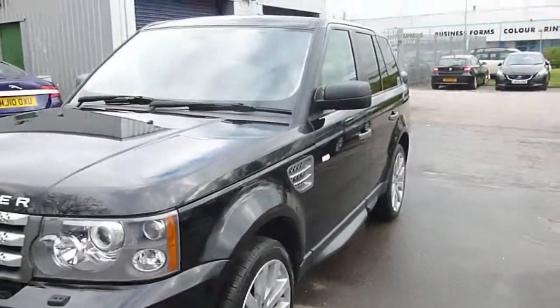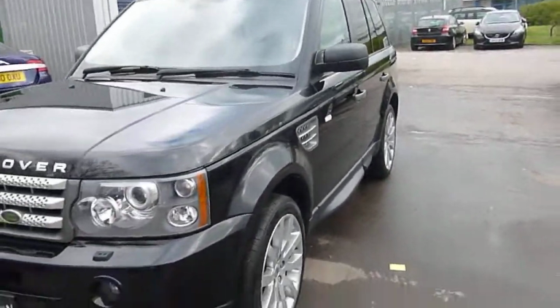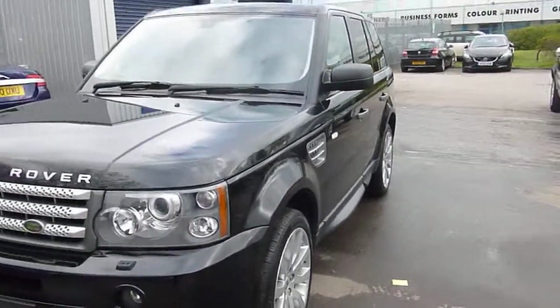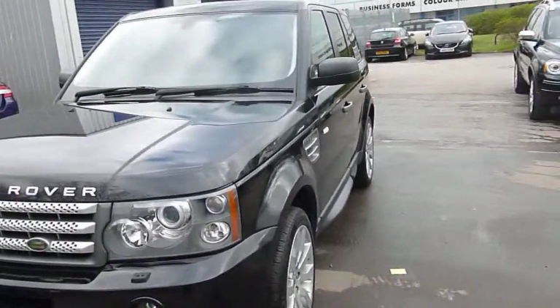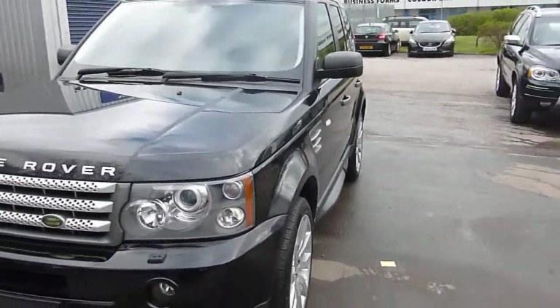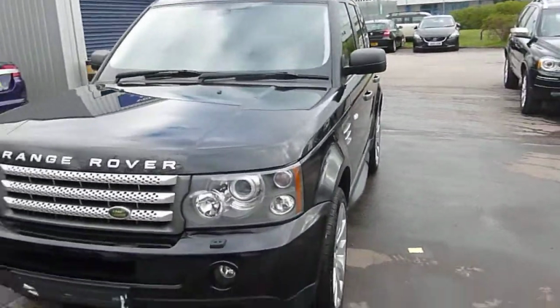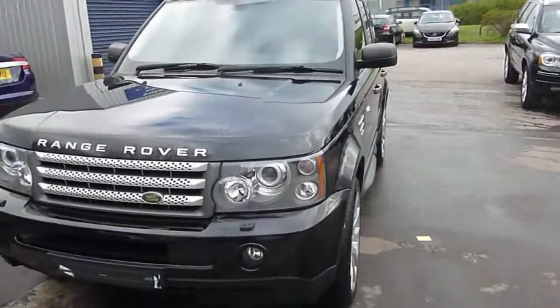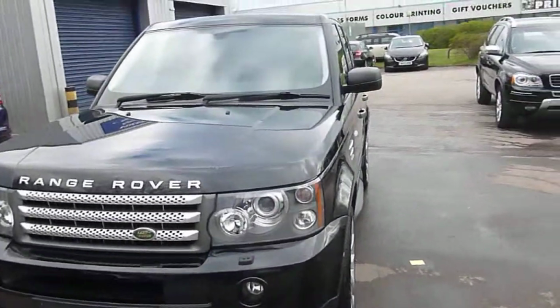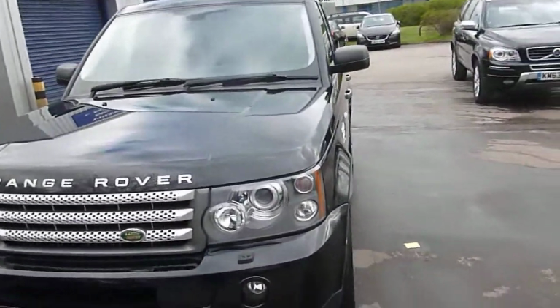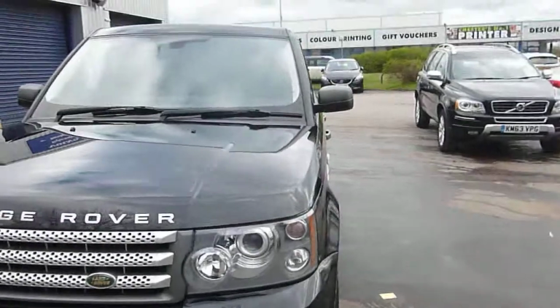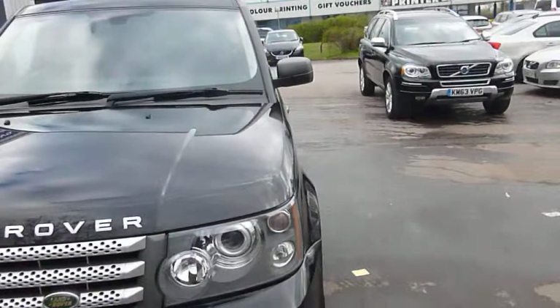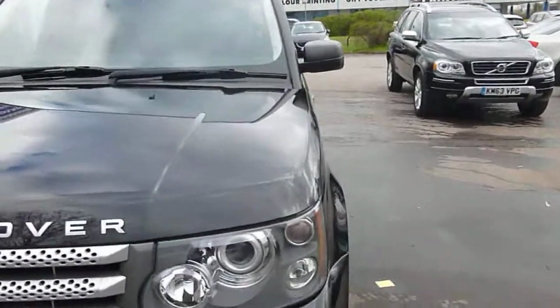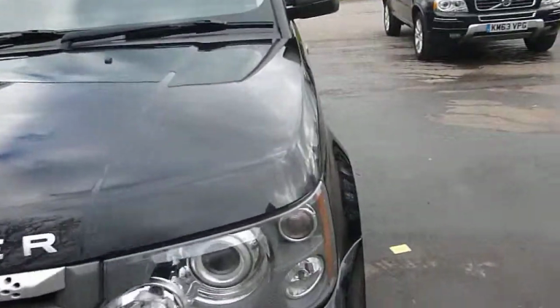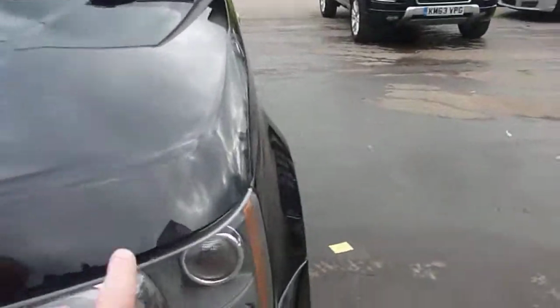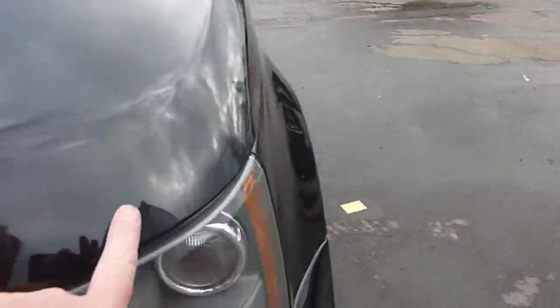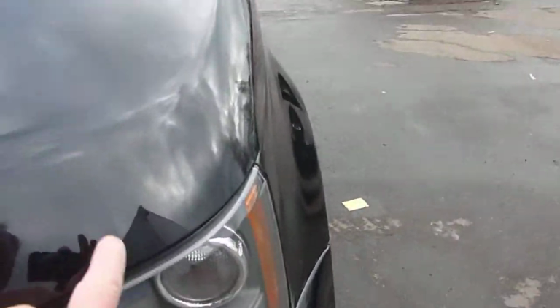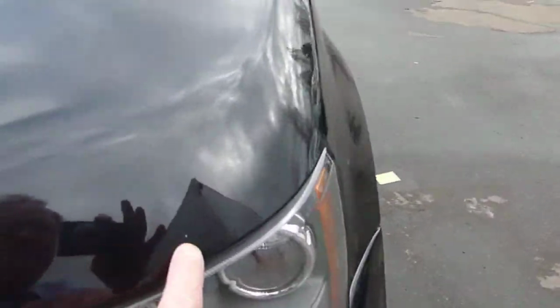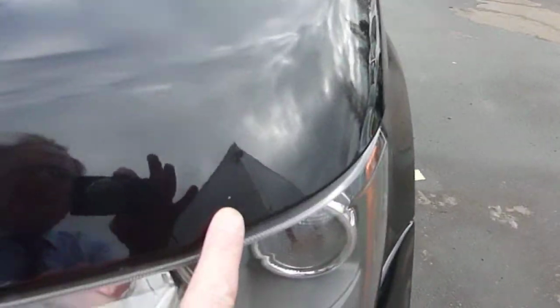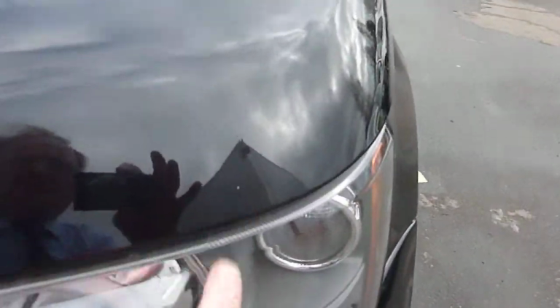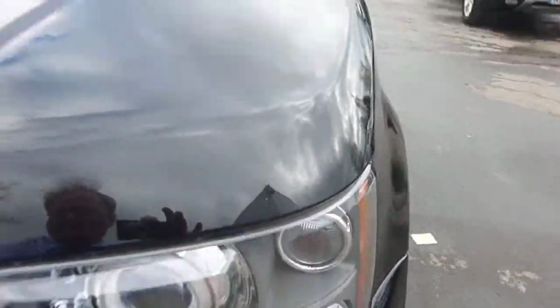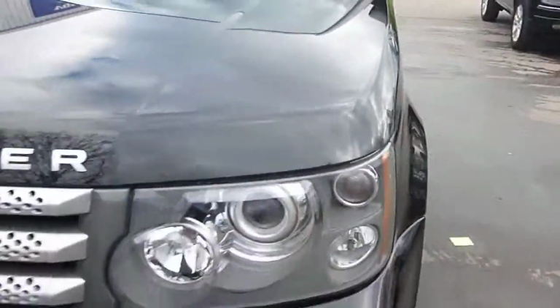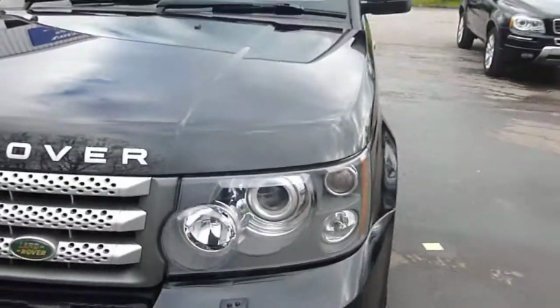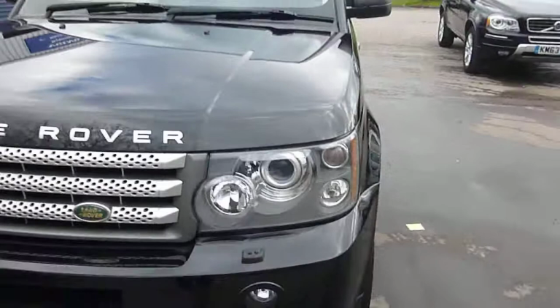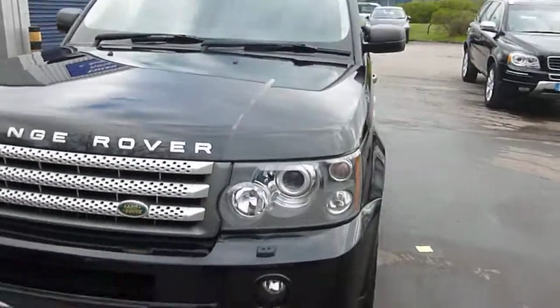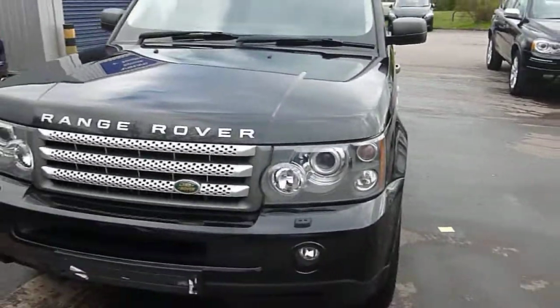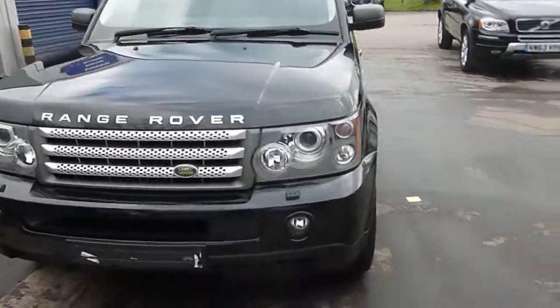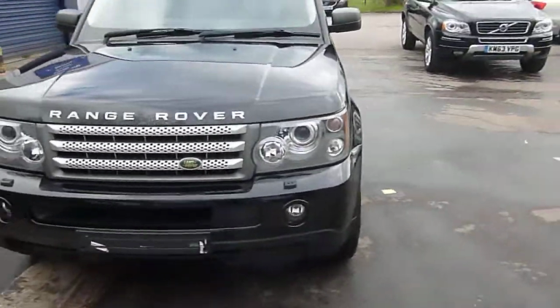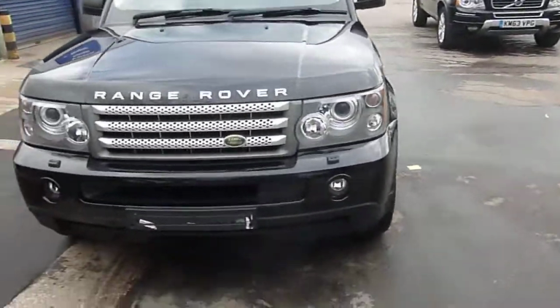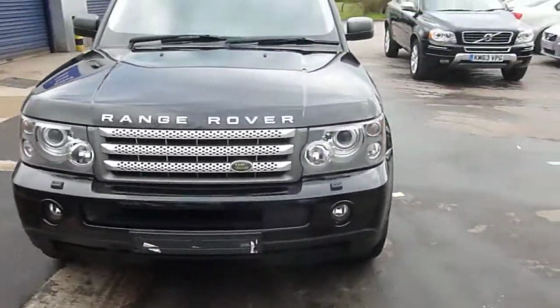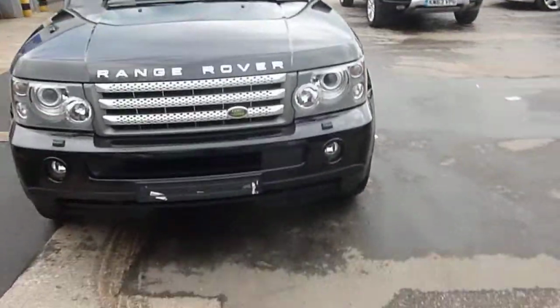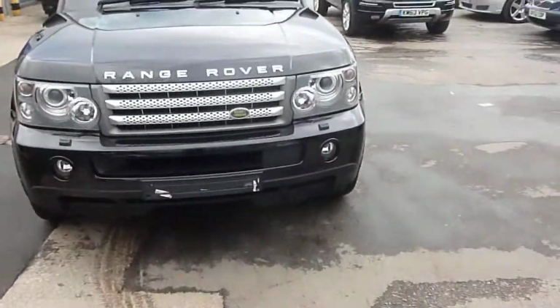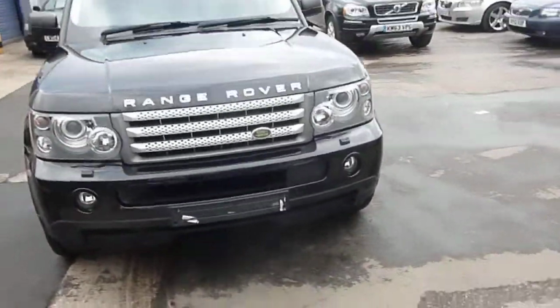Moving around to the front, everything looks nice — a couple of very, very small stone chips, and I mean small stone chips, just on the edge of the bonnet, but nothing too dramatic. Power wash headlights.